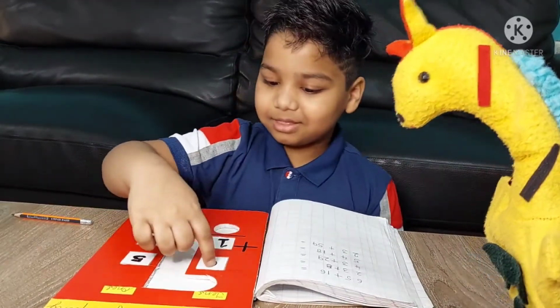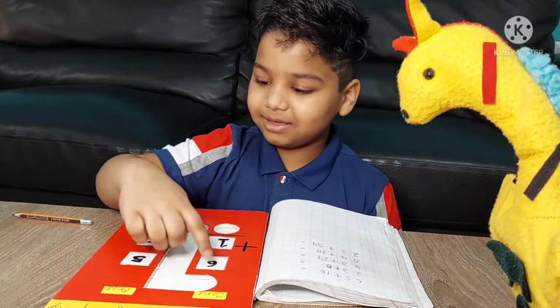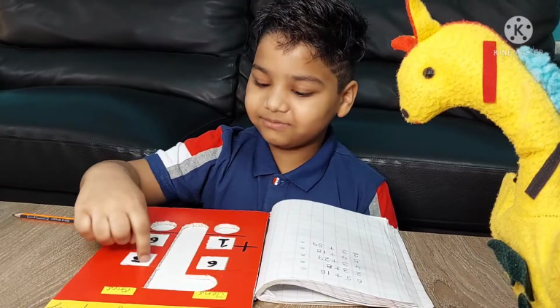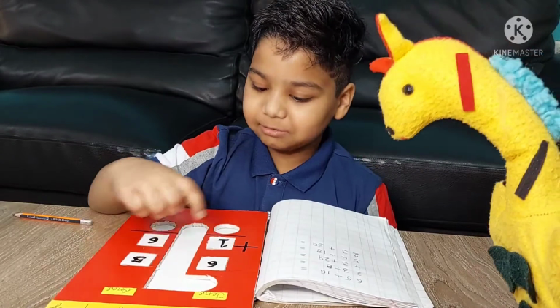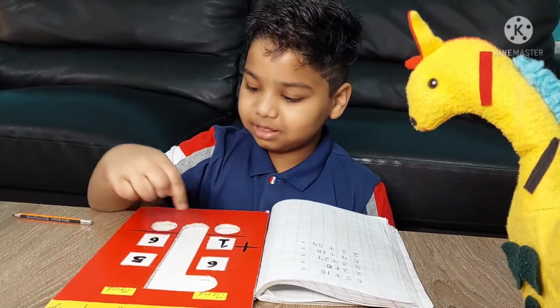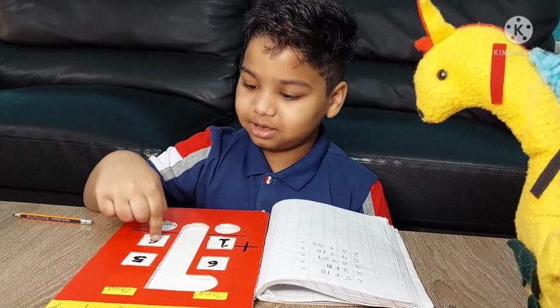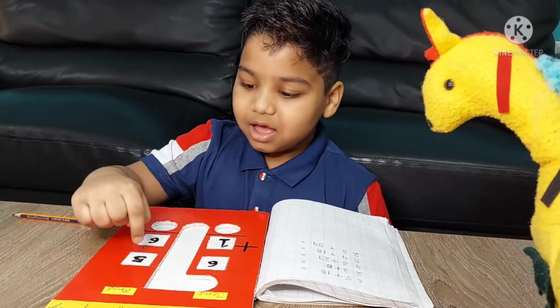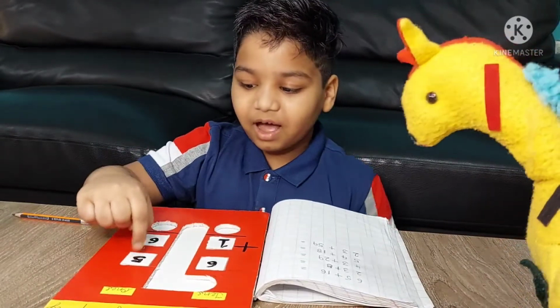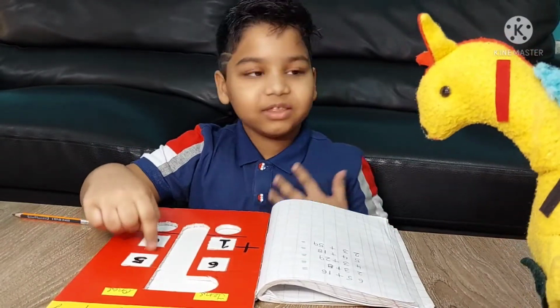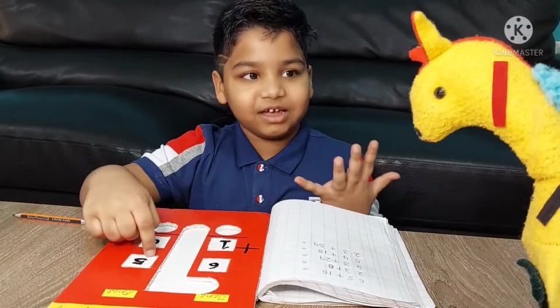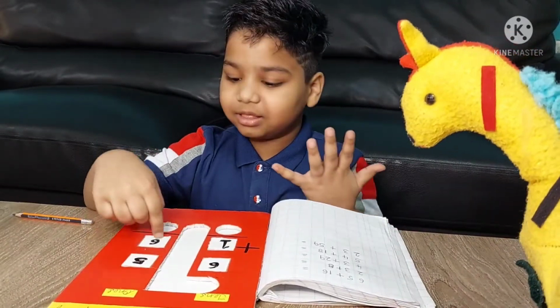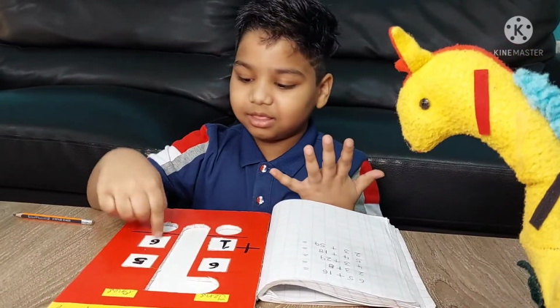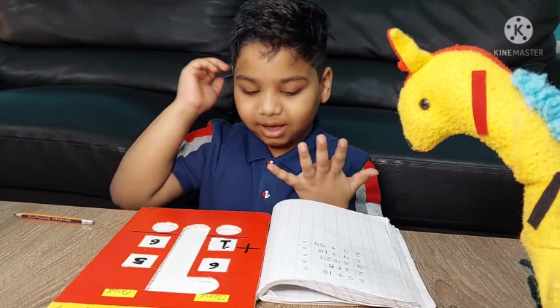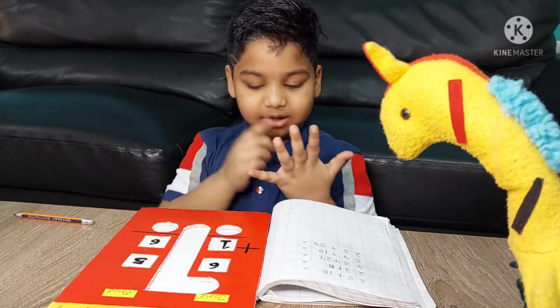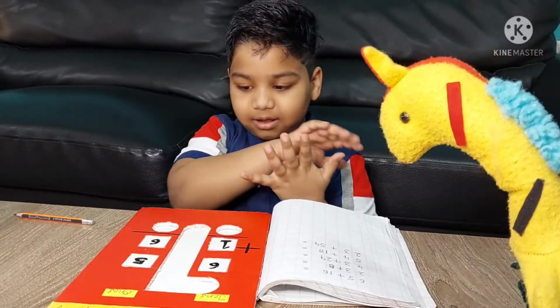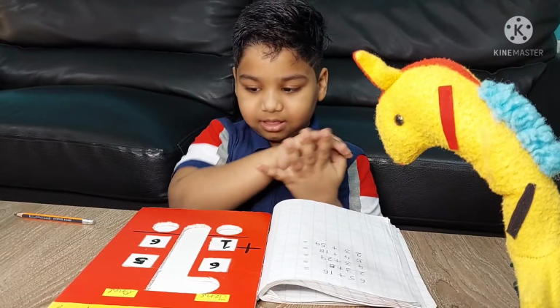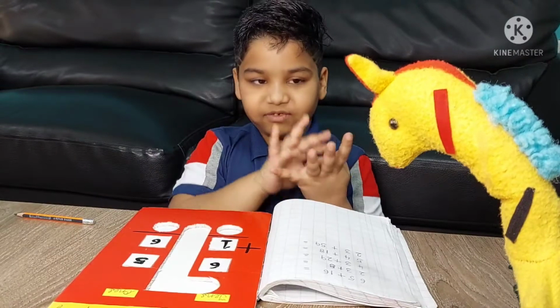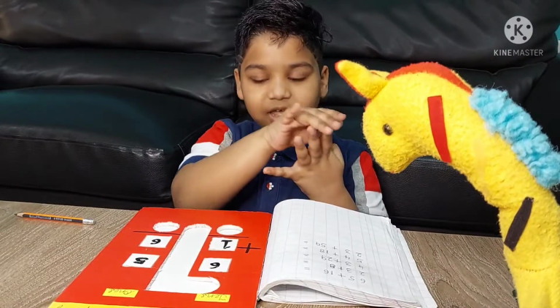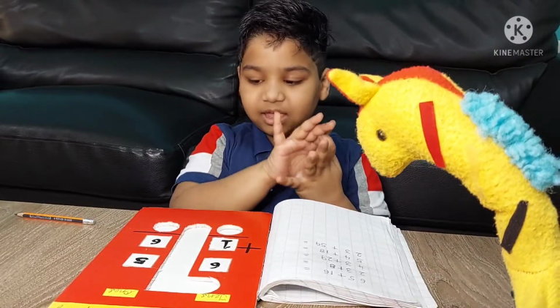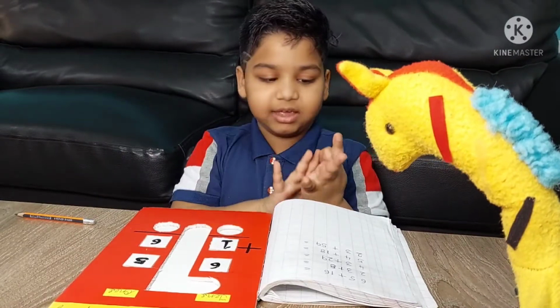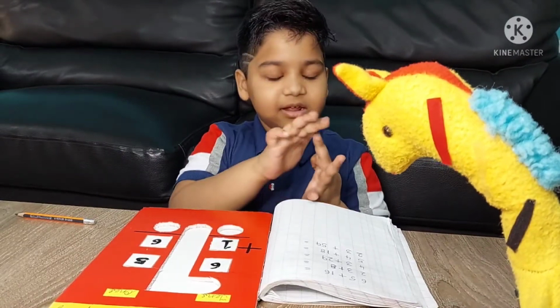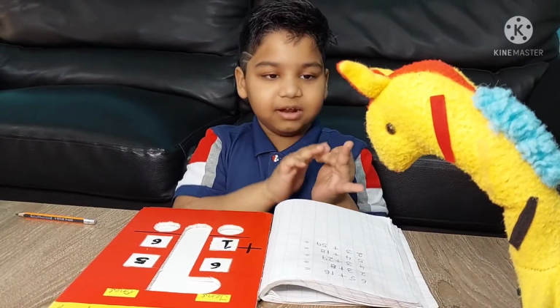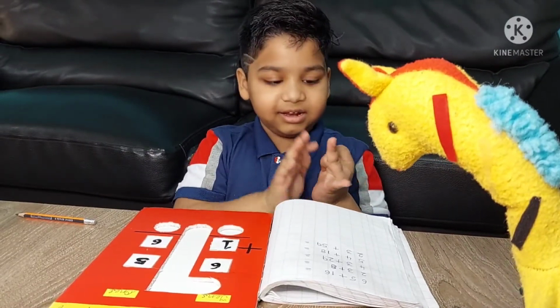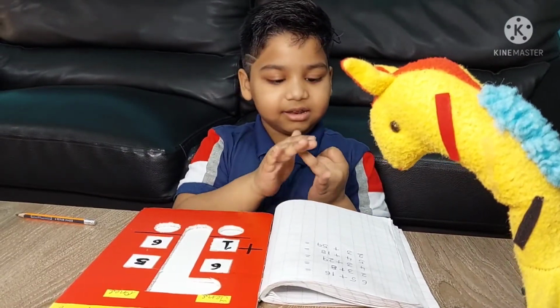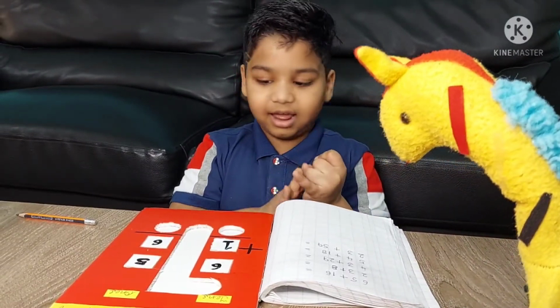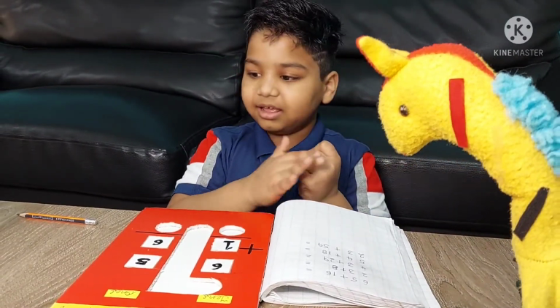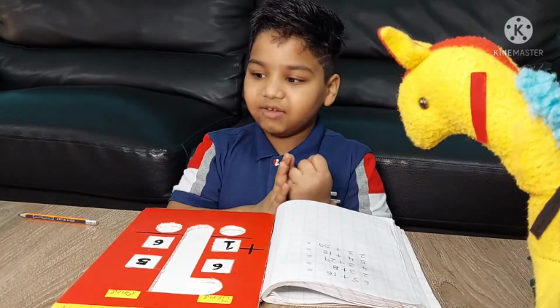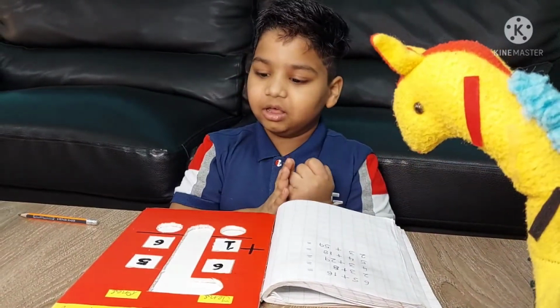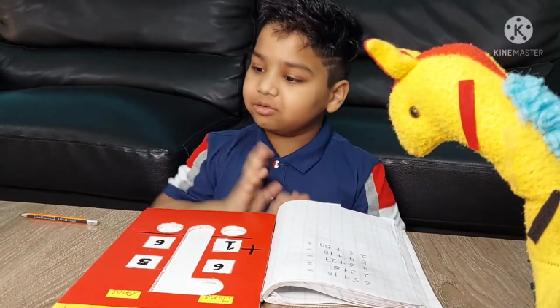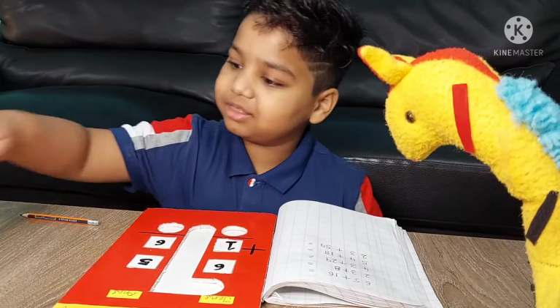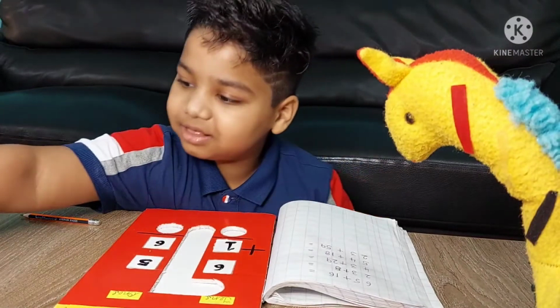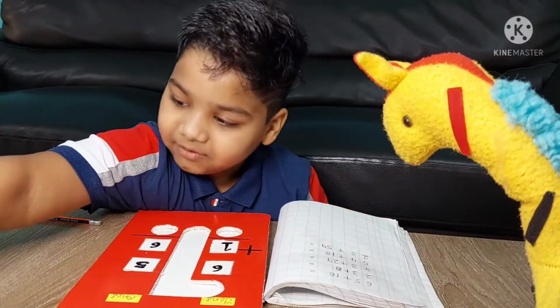65 plus 16. 5 in the fingers and 6 in the mind. 7, 8, 9, 10, 11. So the answer is 11.